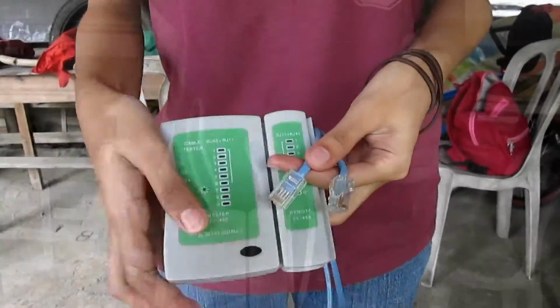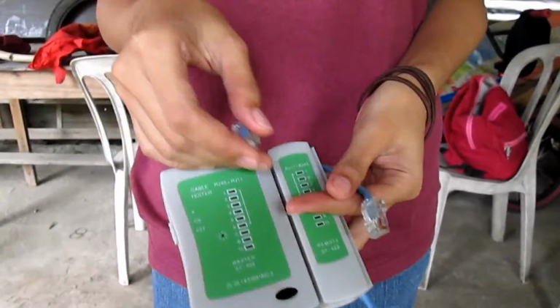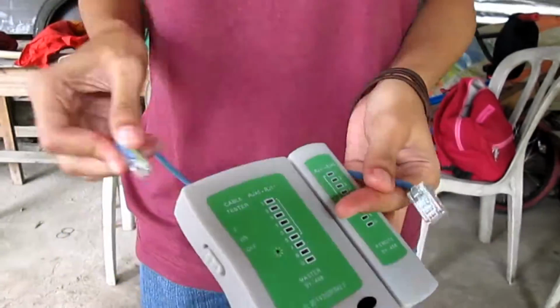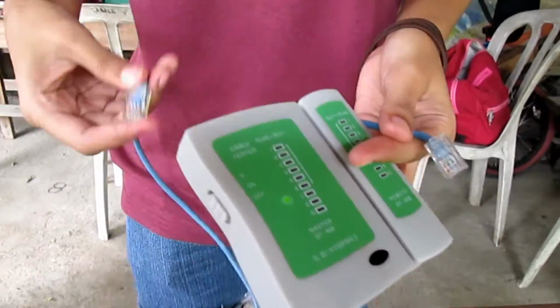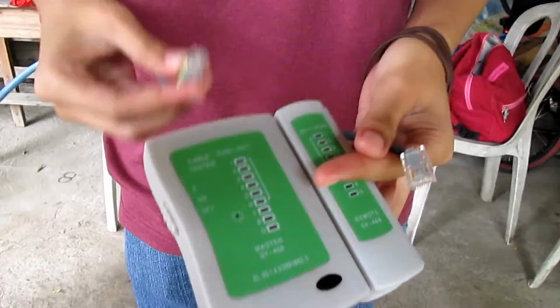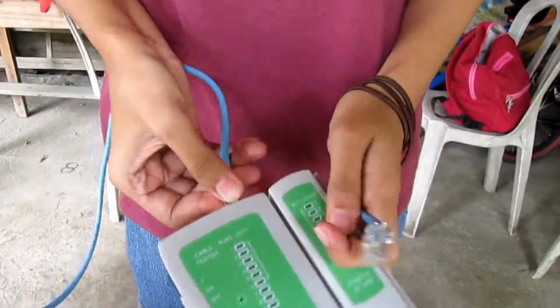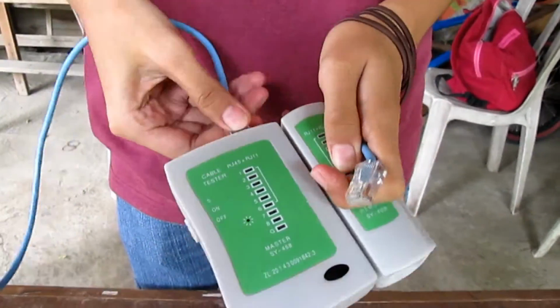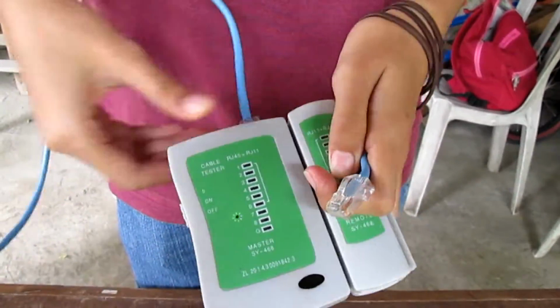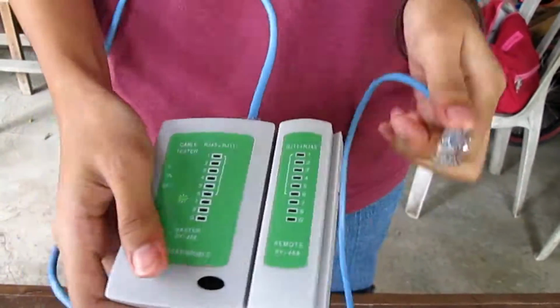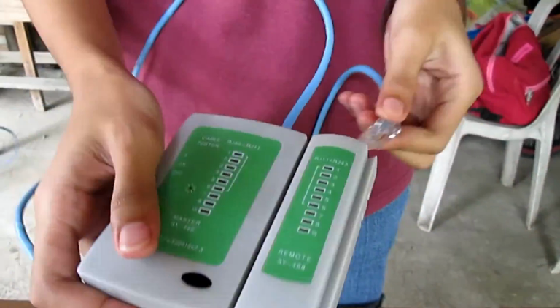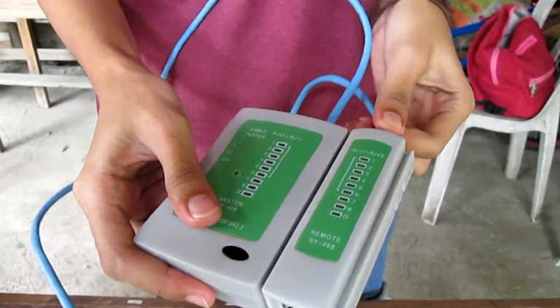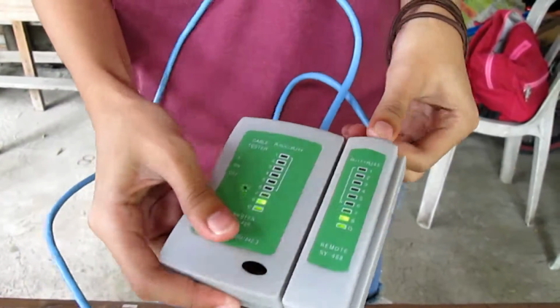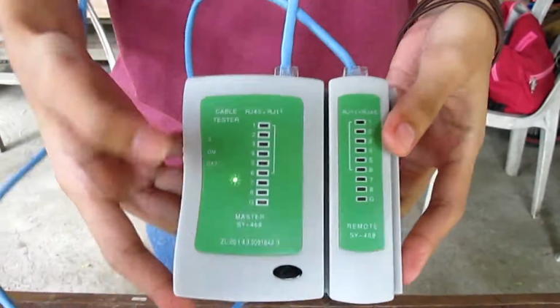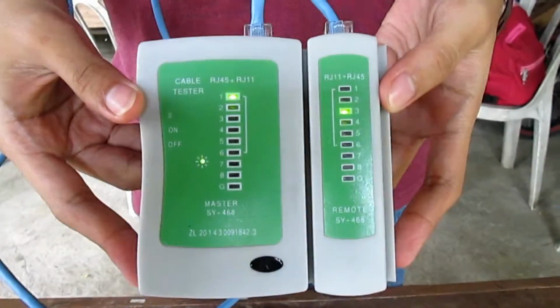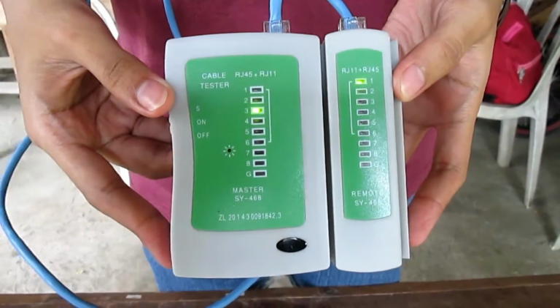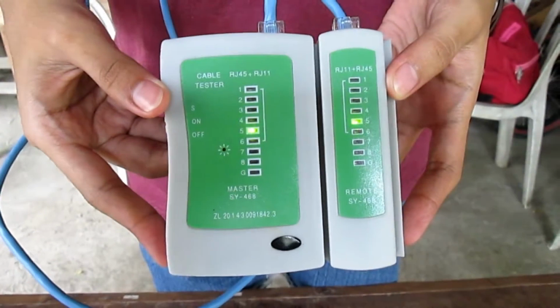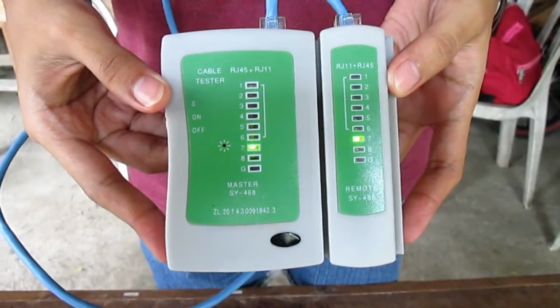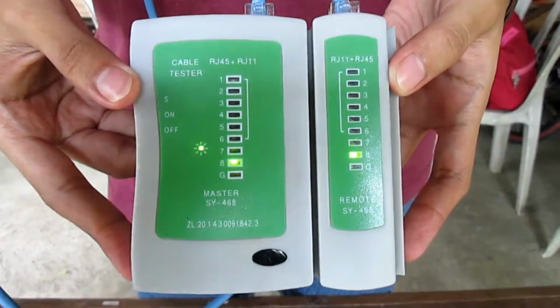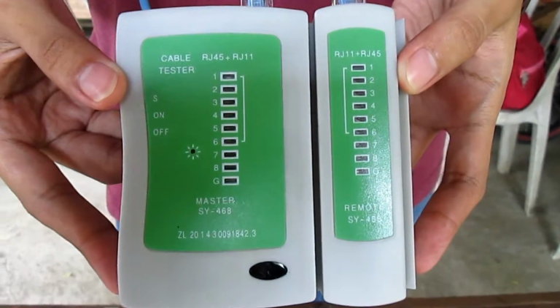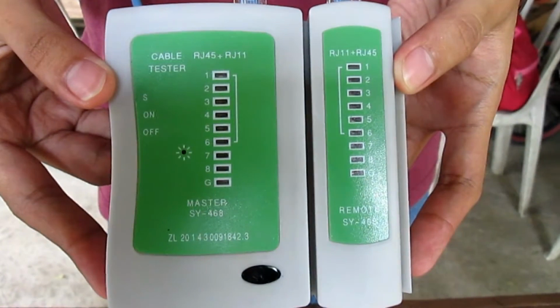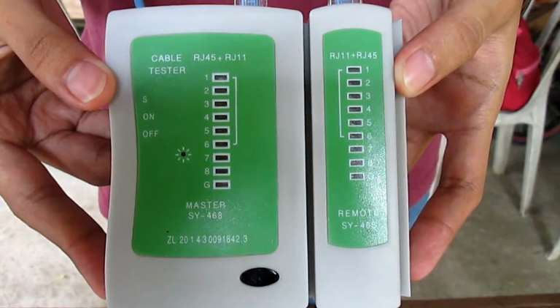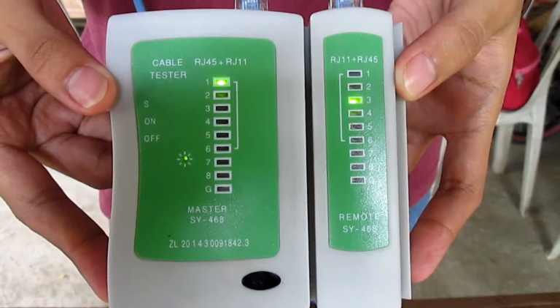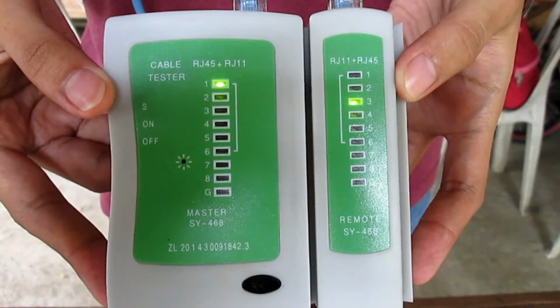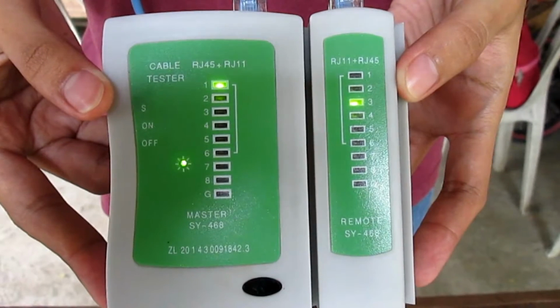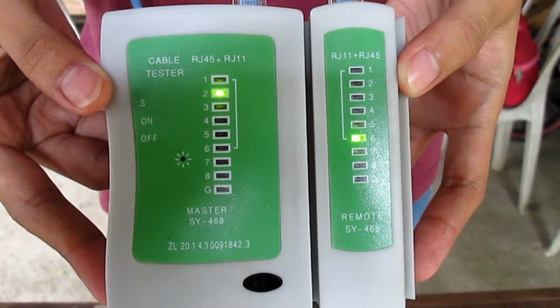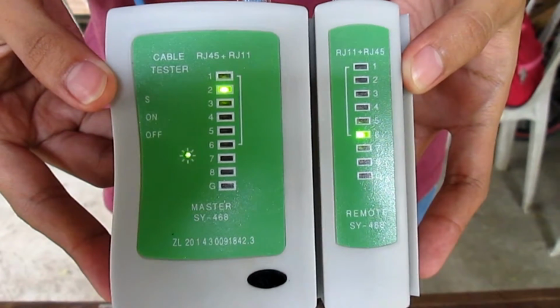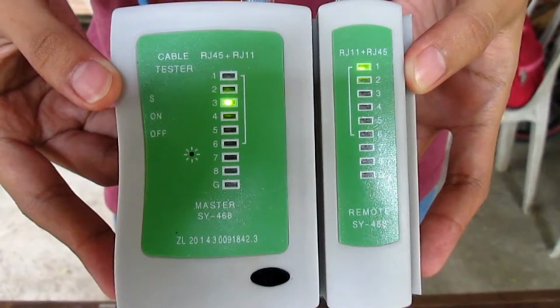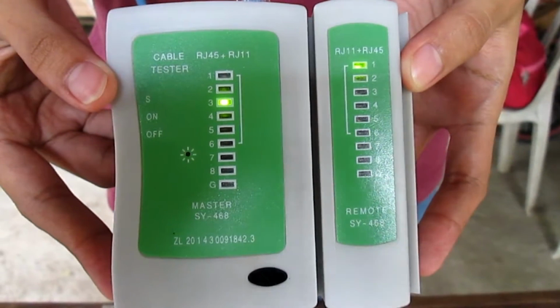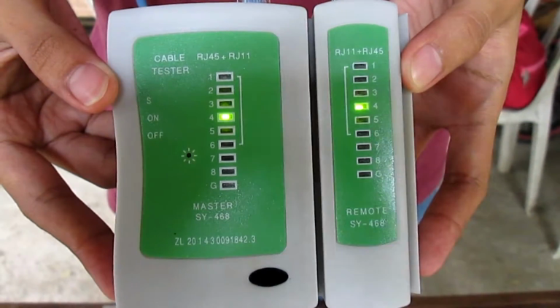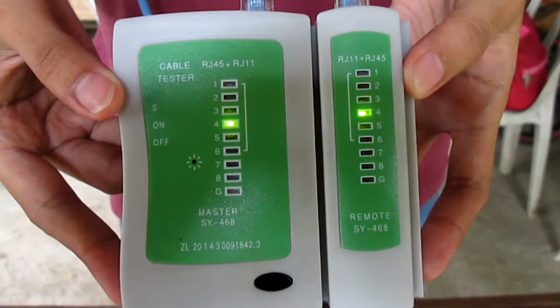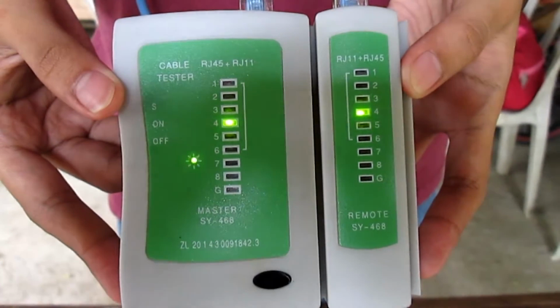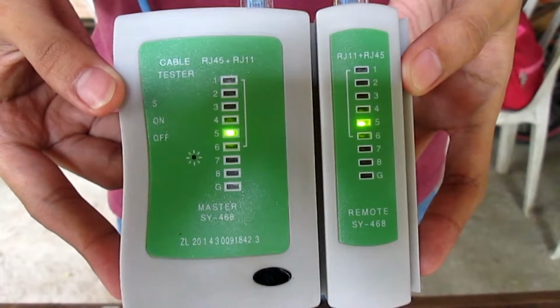In crossover, the result will be: 1-3, 2-6, 3-1, 4-4, 5-5, 6-2, 7-7, 8-8.